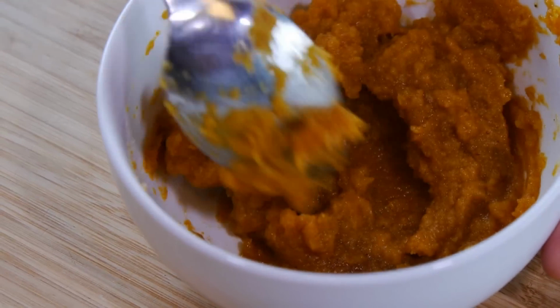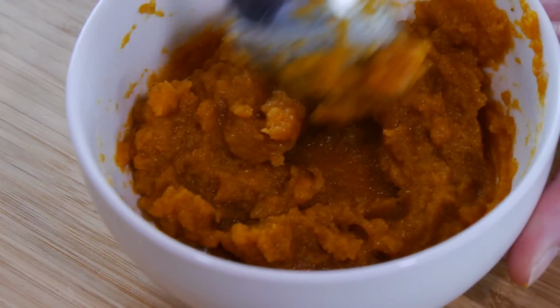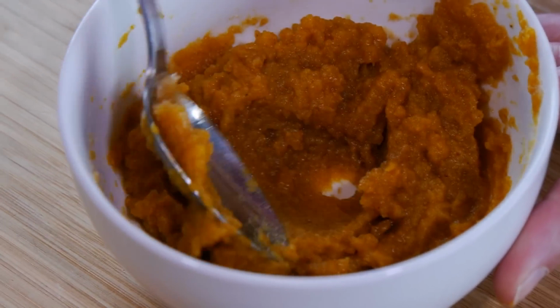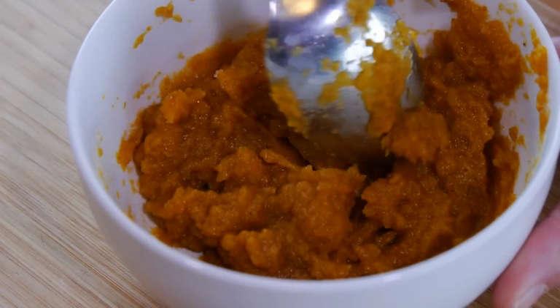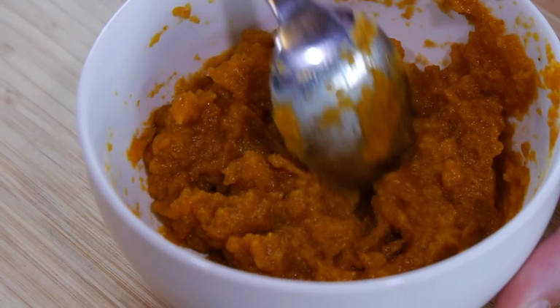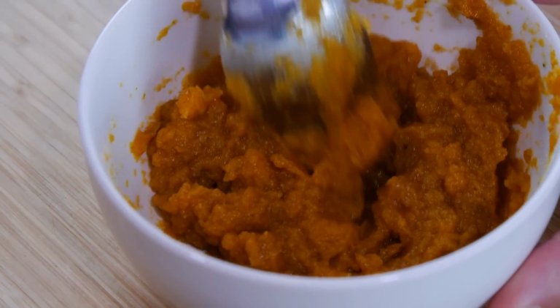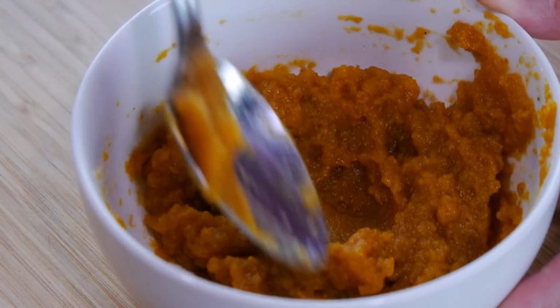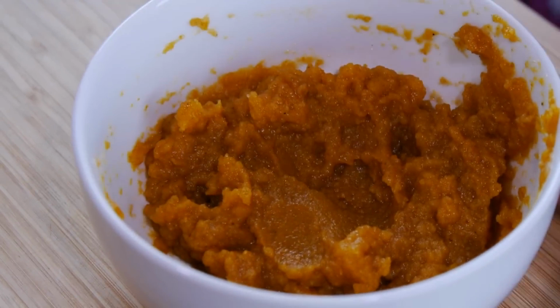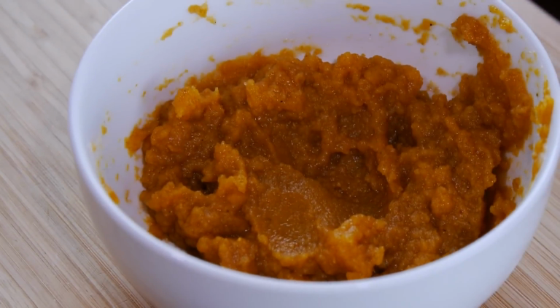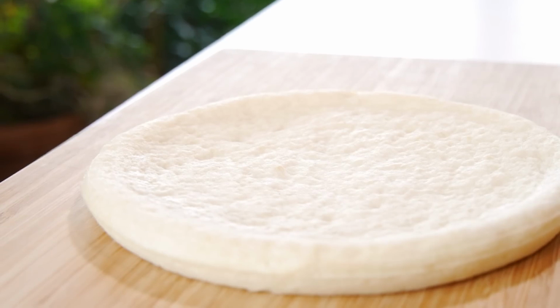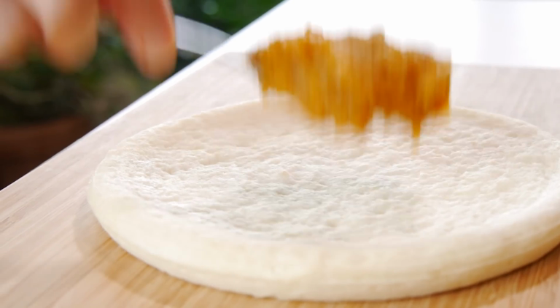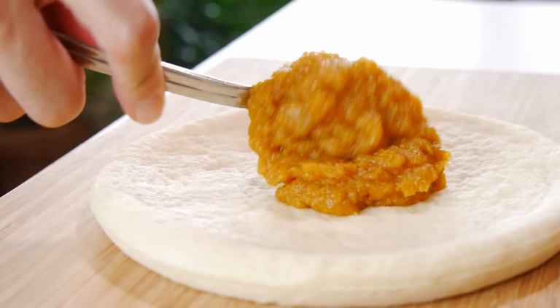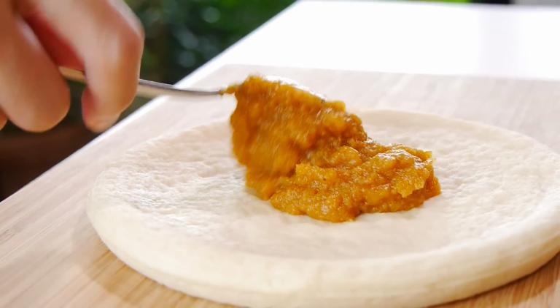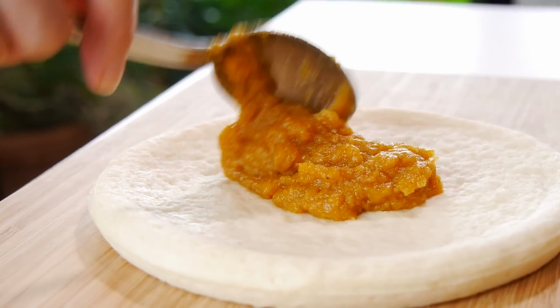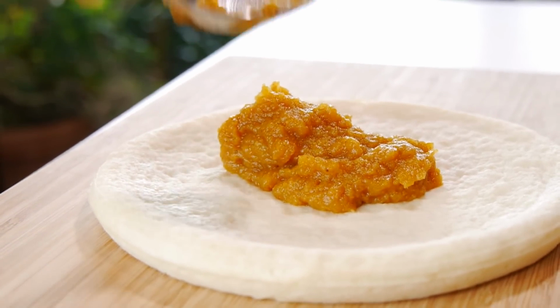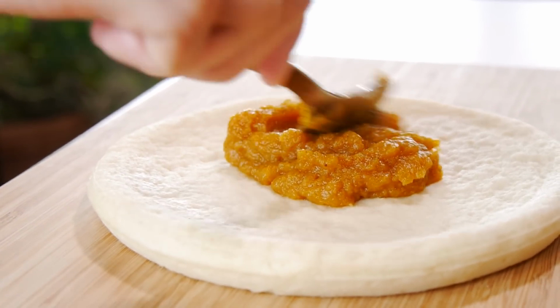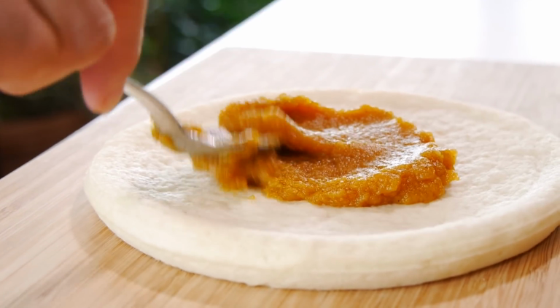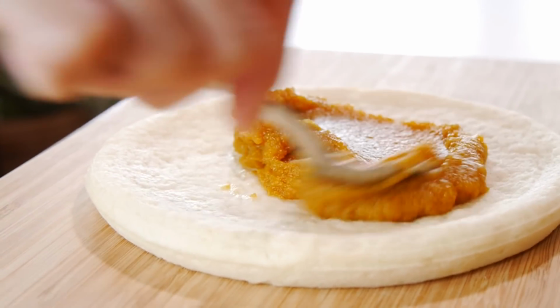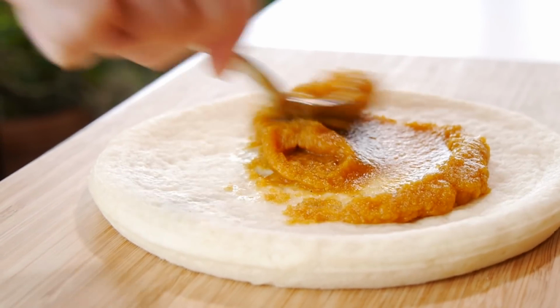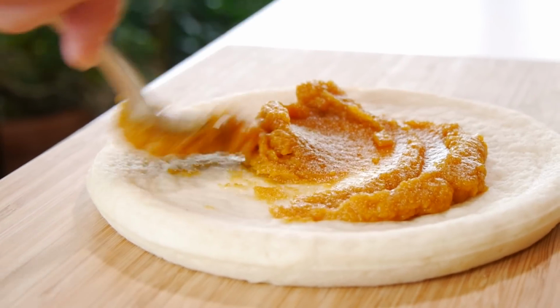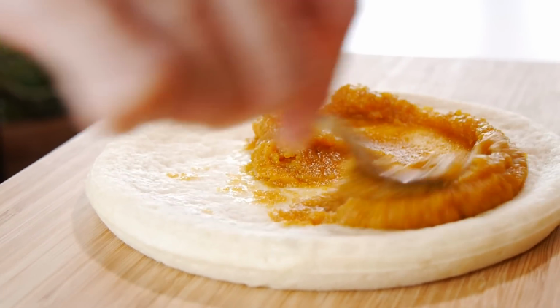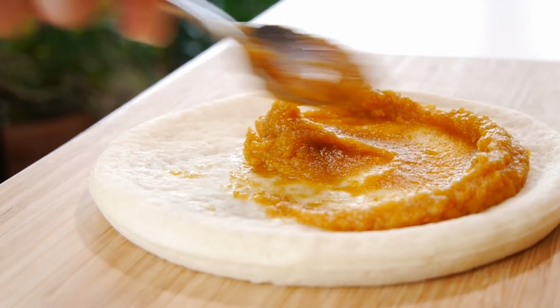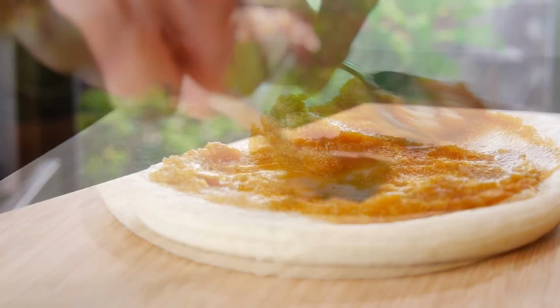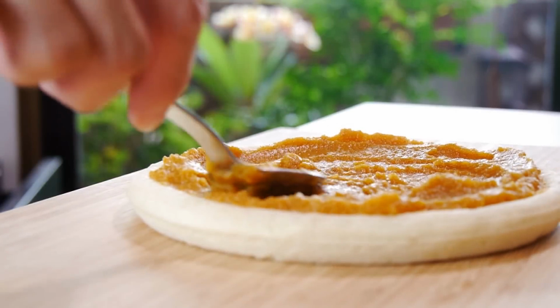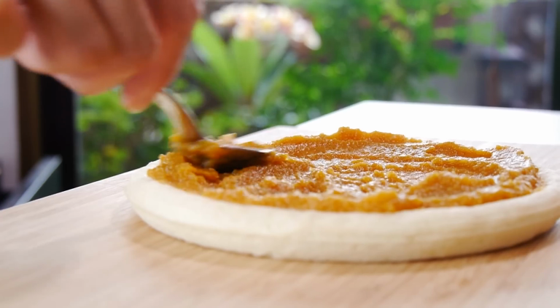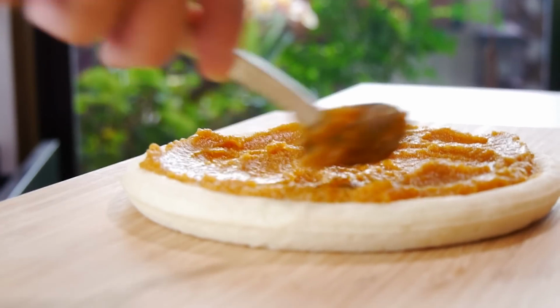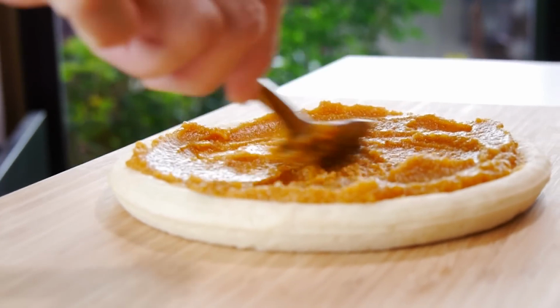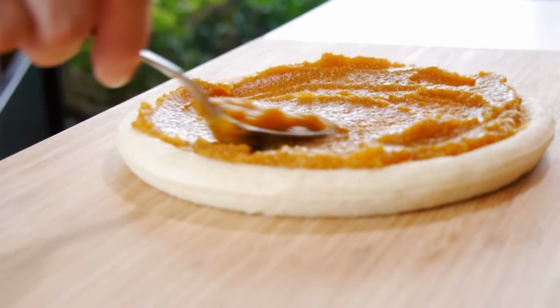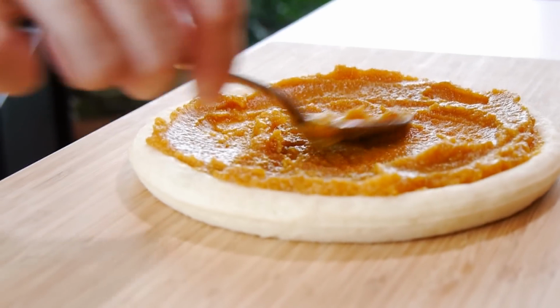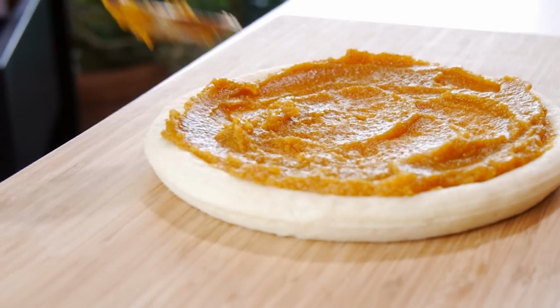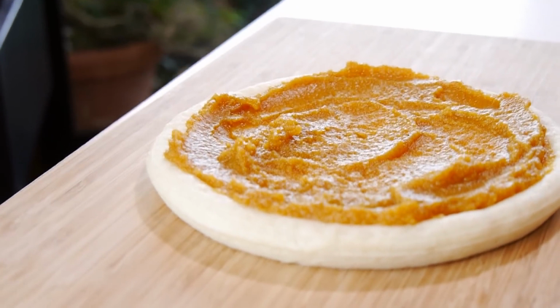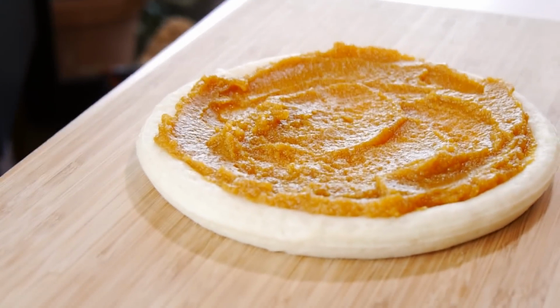And once that is done, all we have to do is put this right on top of the pizza crust. Now don't skimp on the pumpkin puree — you don't want it too thin because you want it to taste like pumpkin pie.